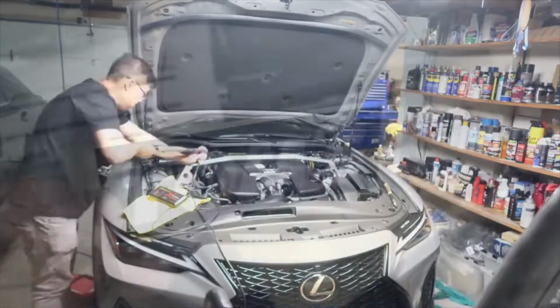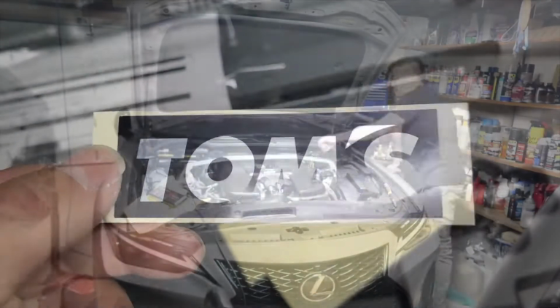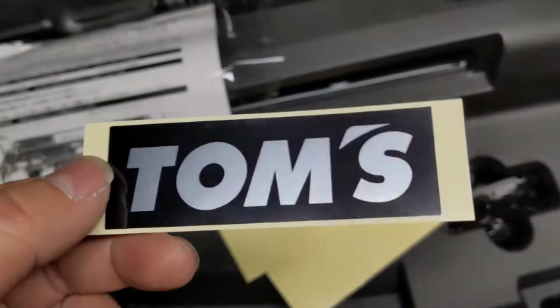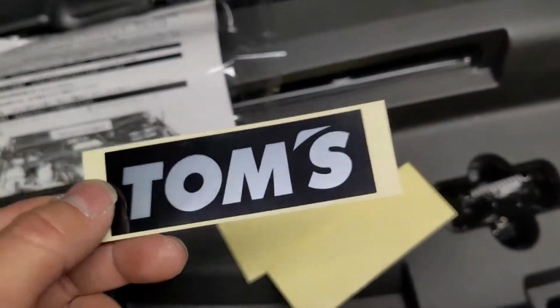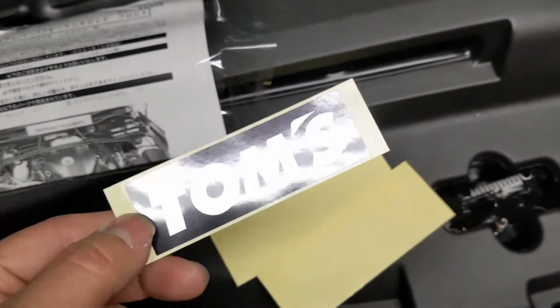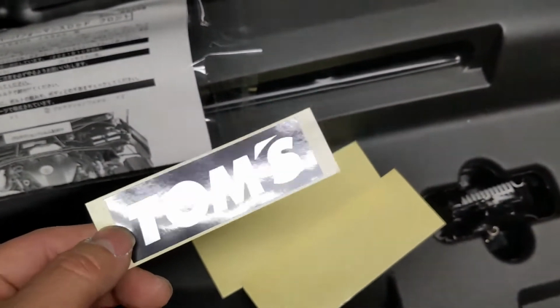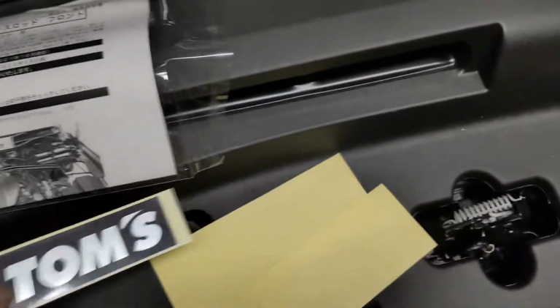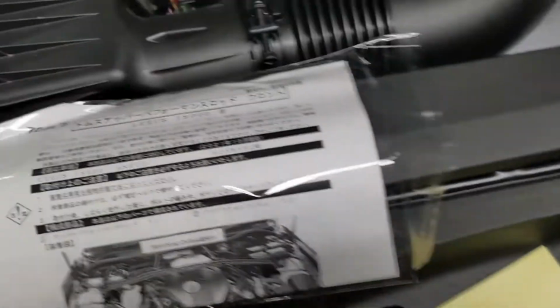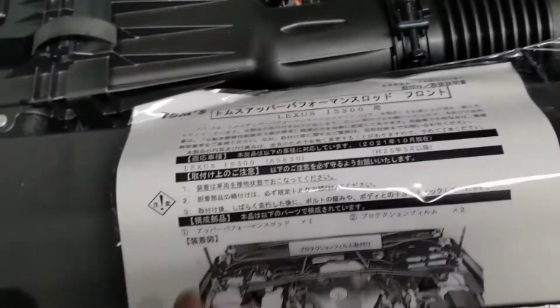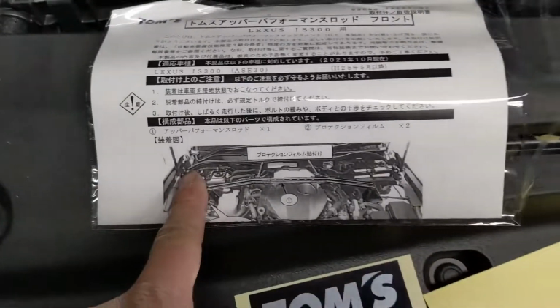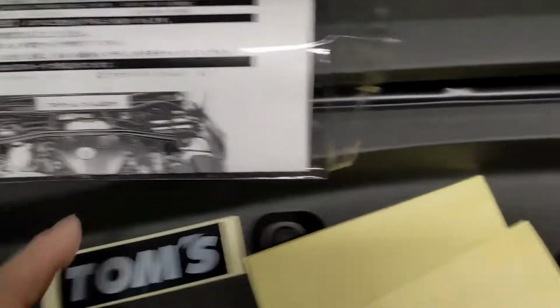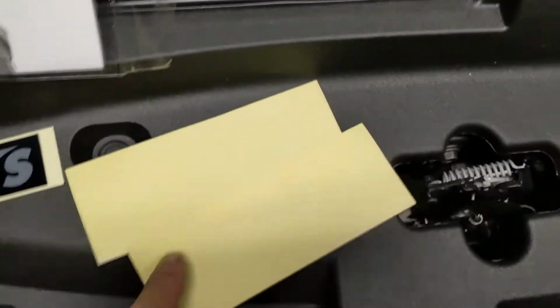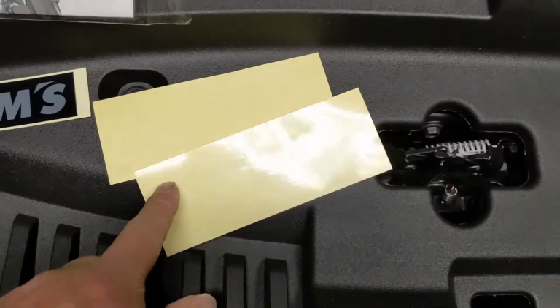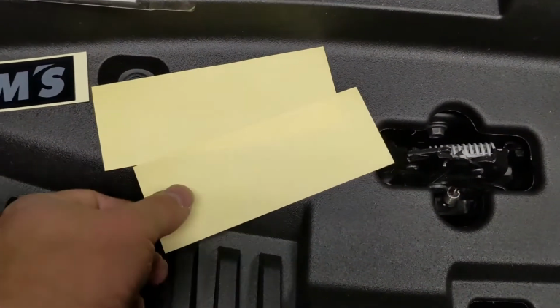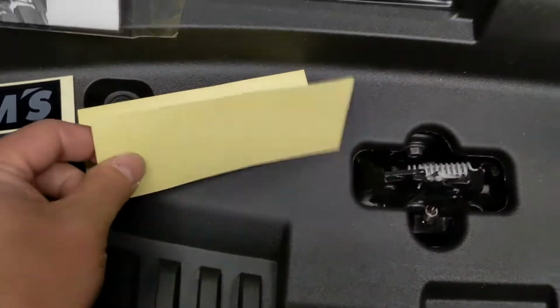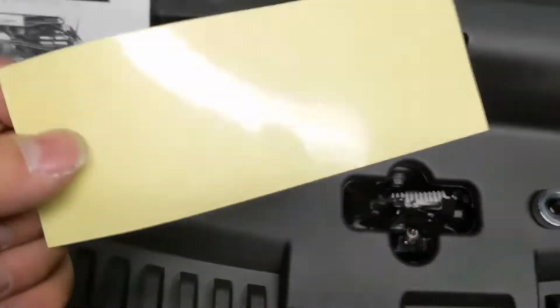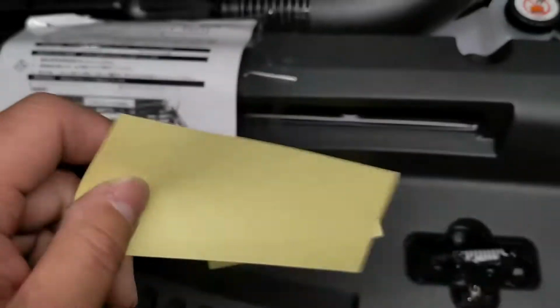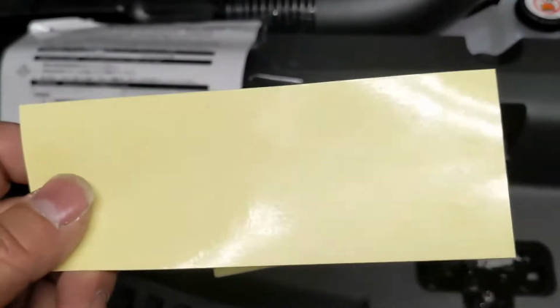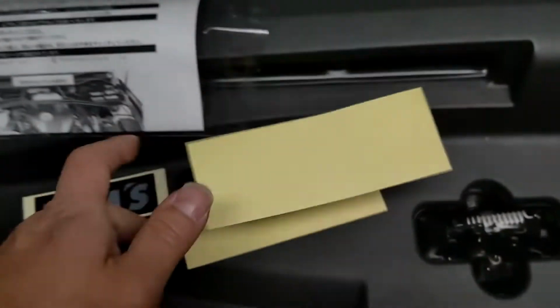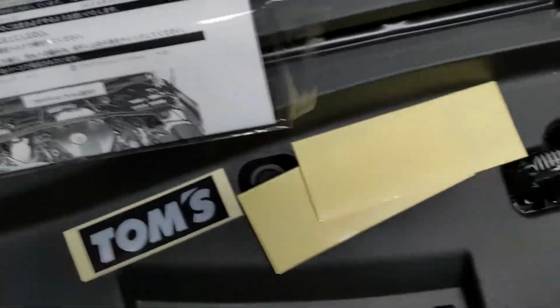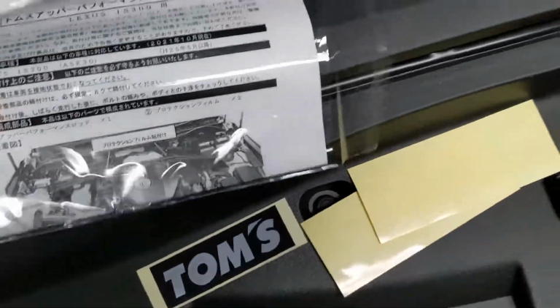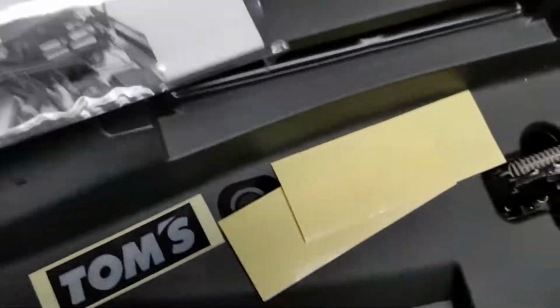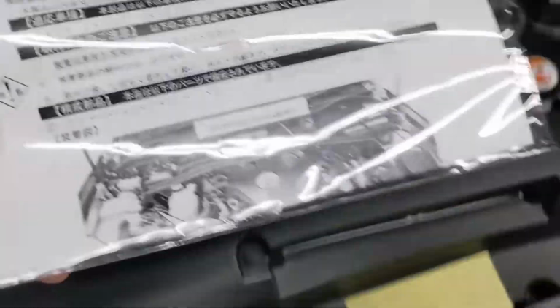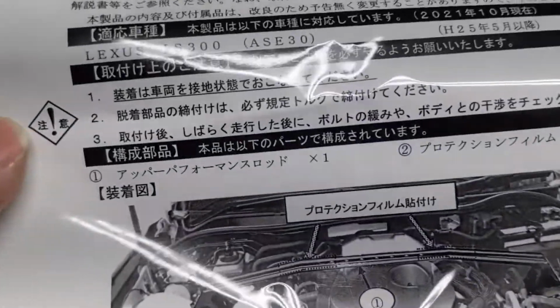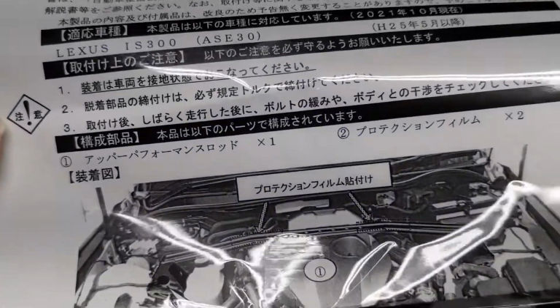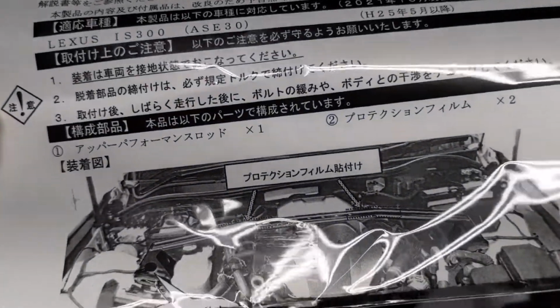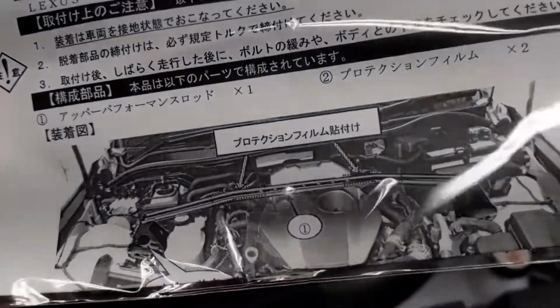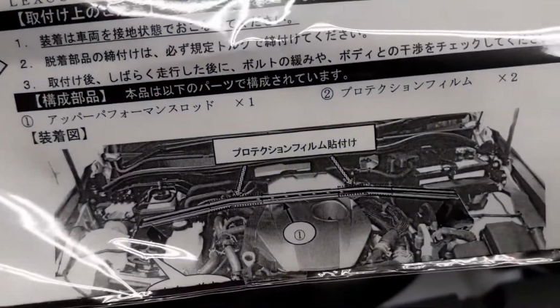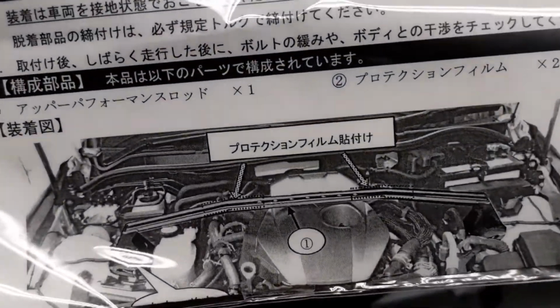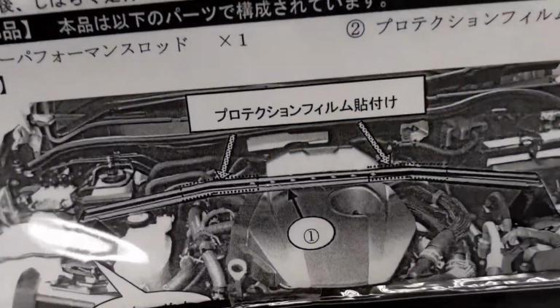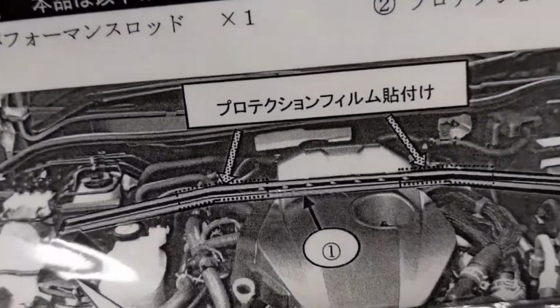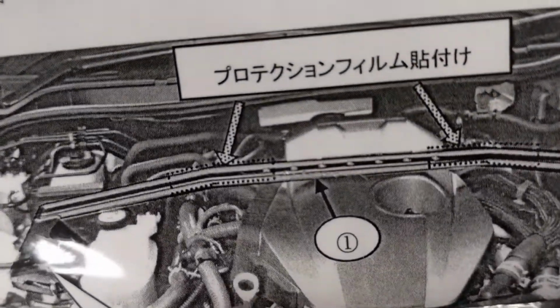The Tom's spot bar comes with the Tom sticker, the instructions, and these two pieces of paint protection, I believe. I don't think I'm gonna put those on, so the instructions mention it right there.